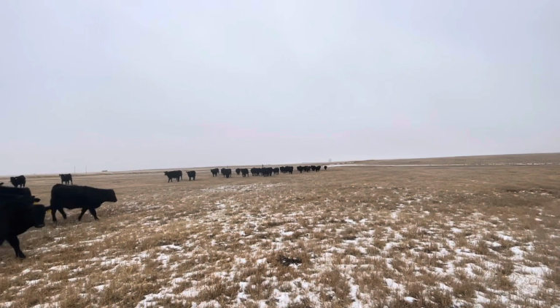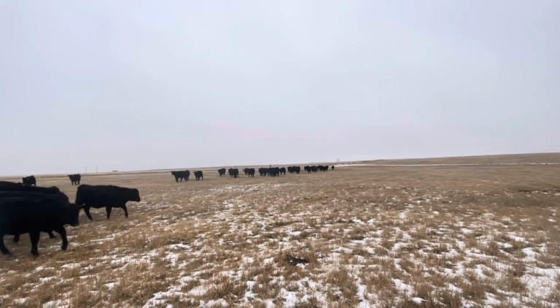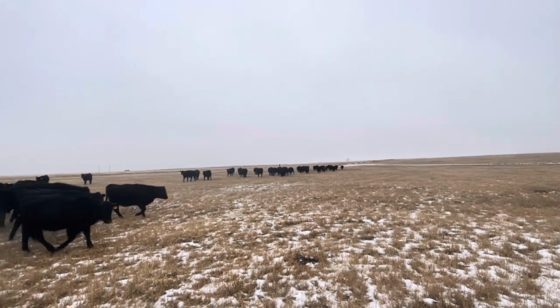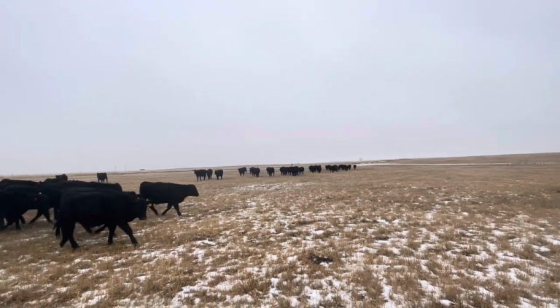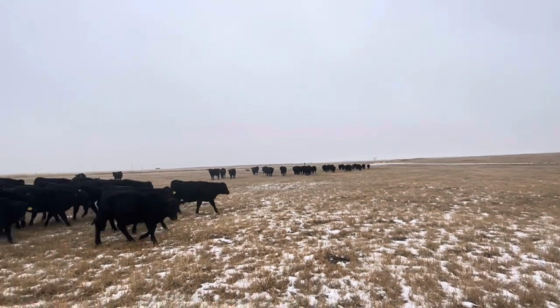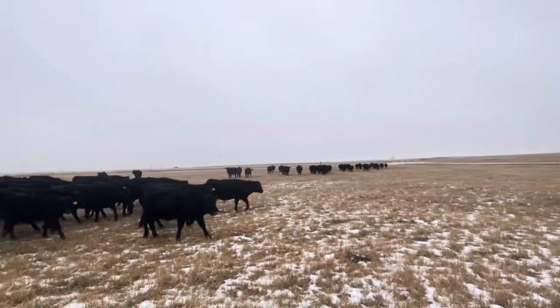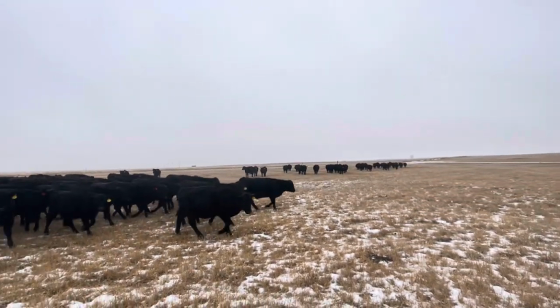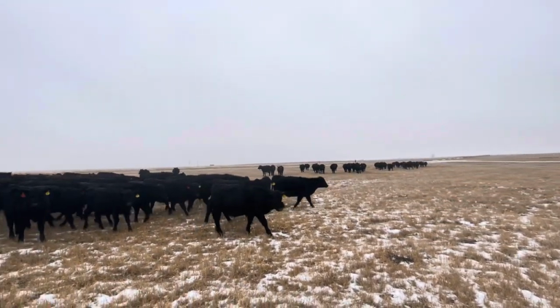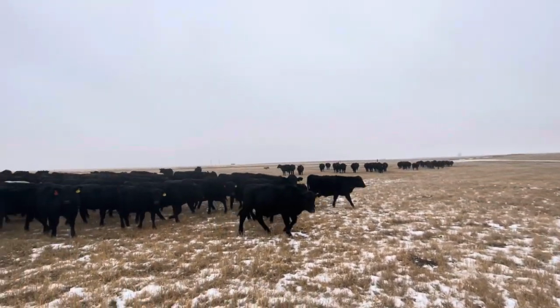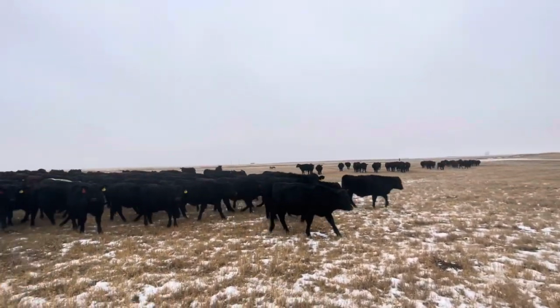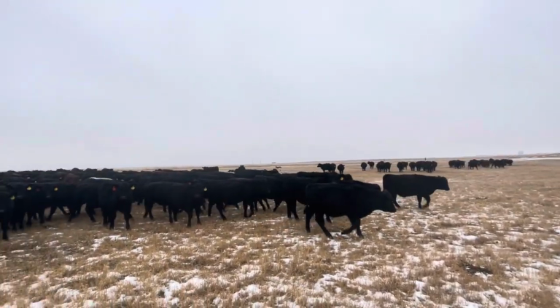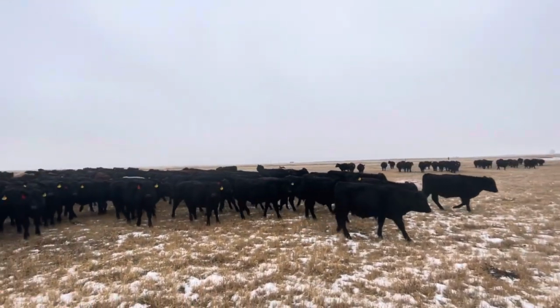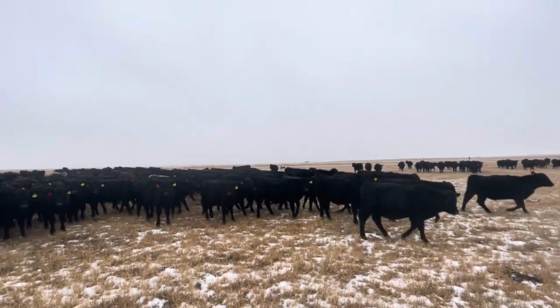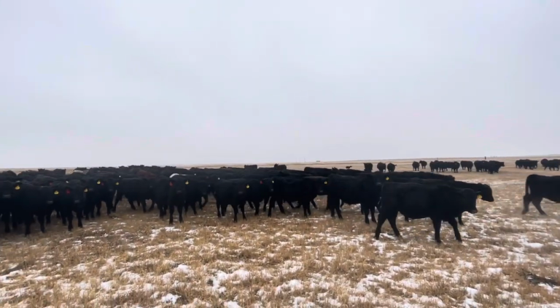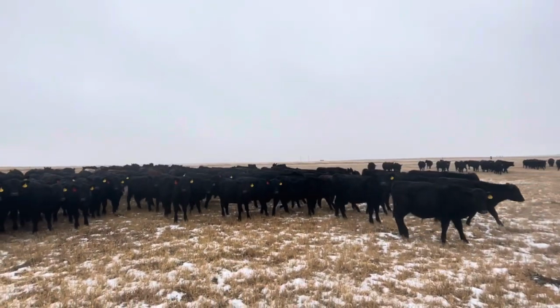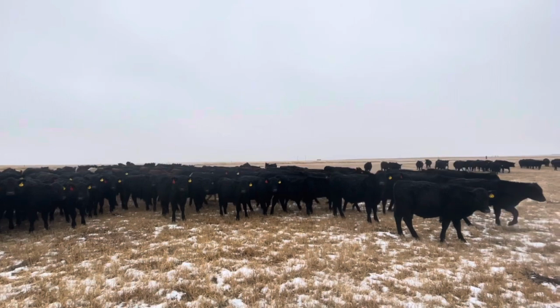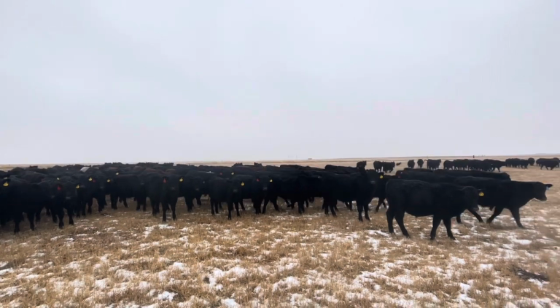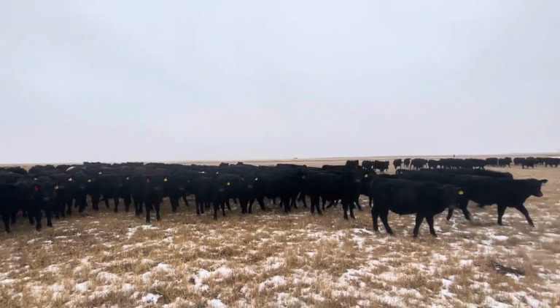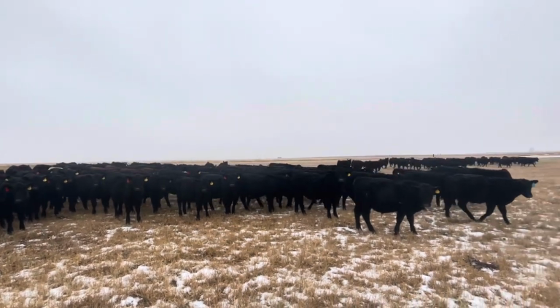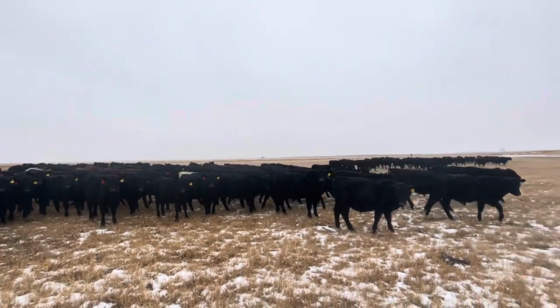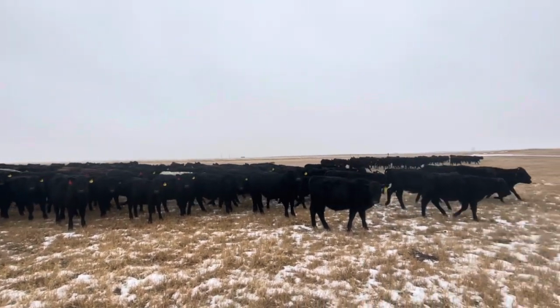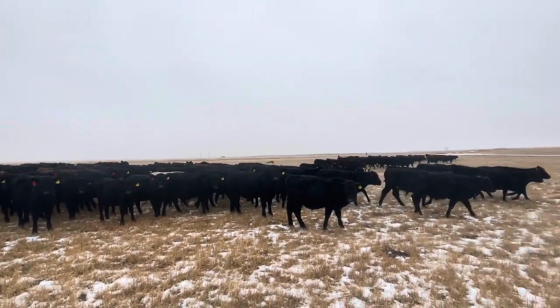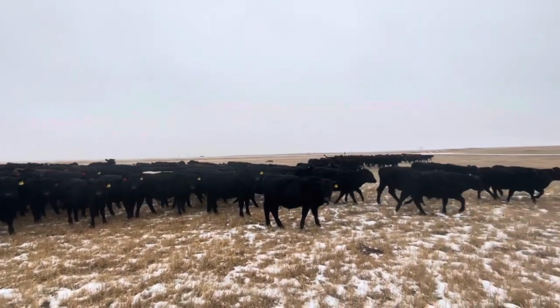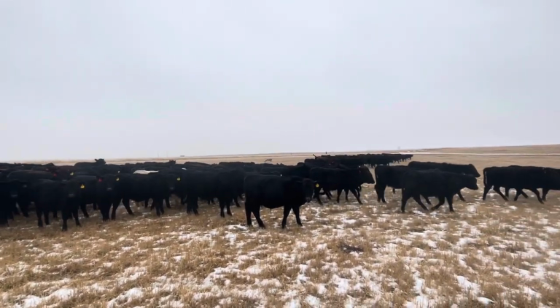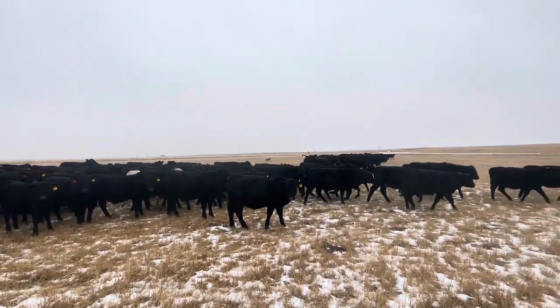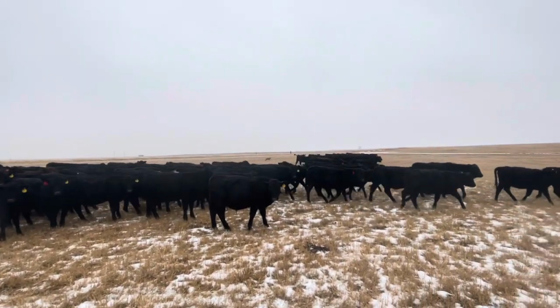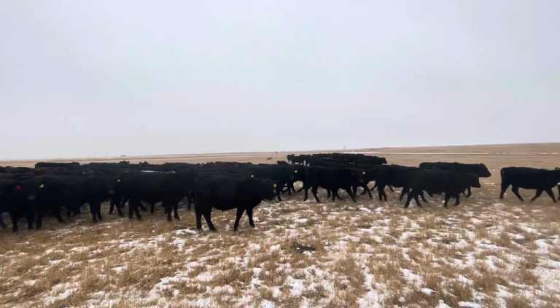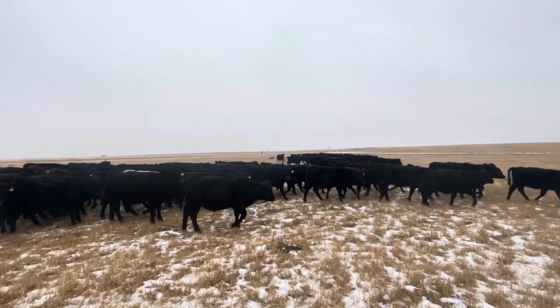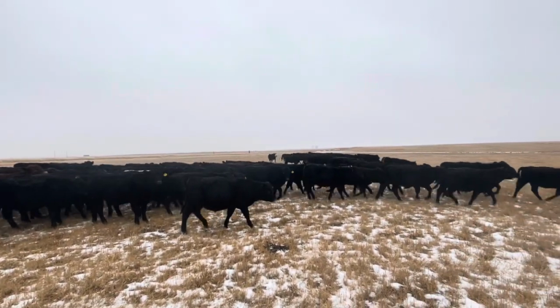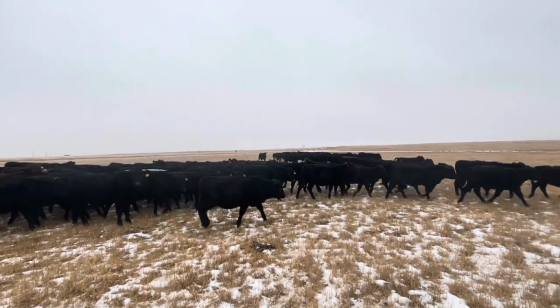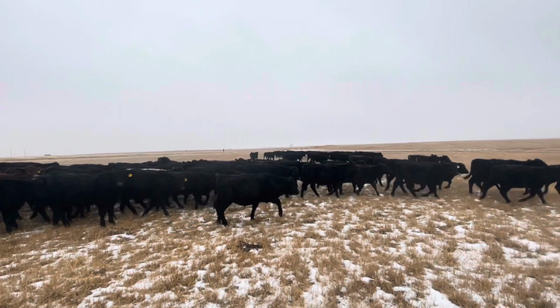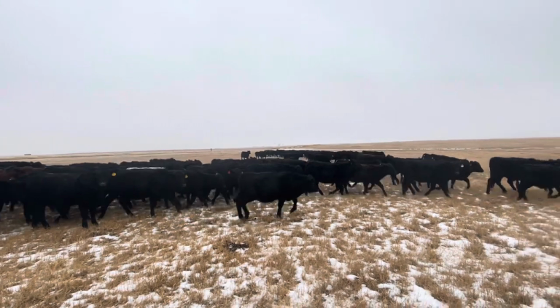We're gonna move this group of calves to a pasture that's got some good protection from wind. We've got a storm coming in the next few days.